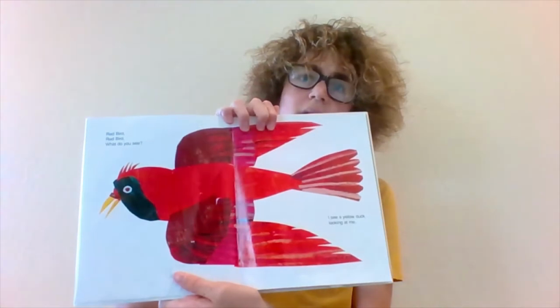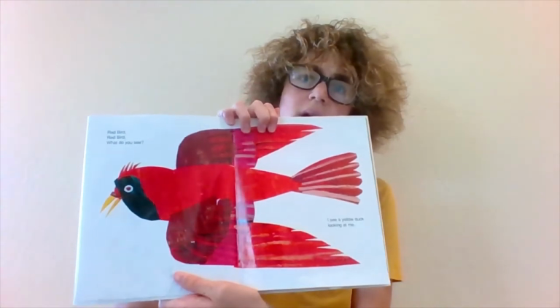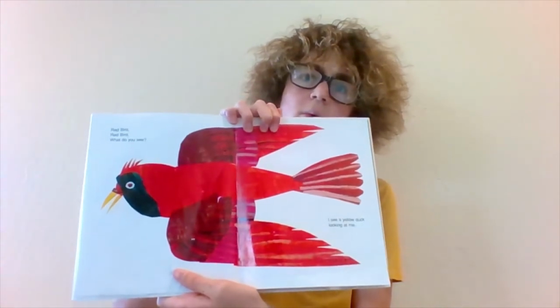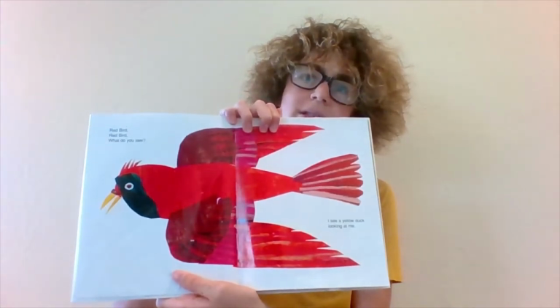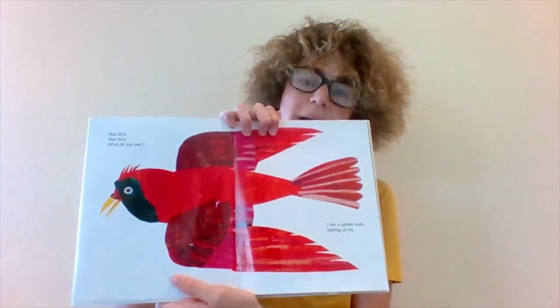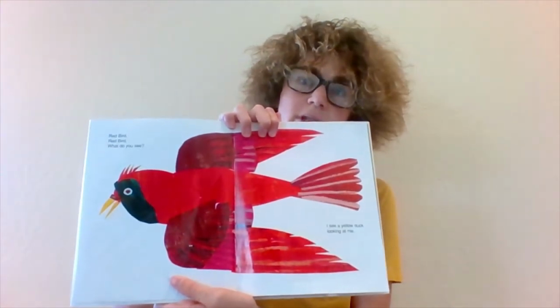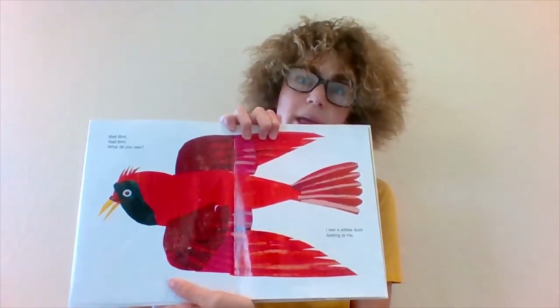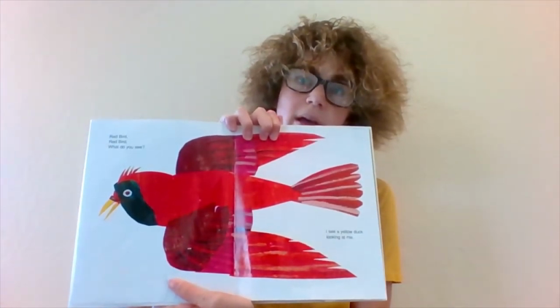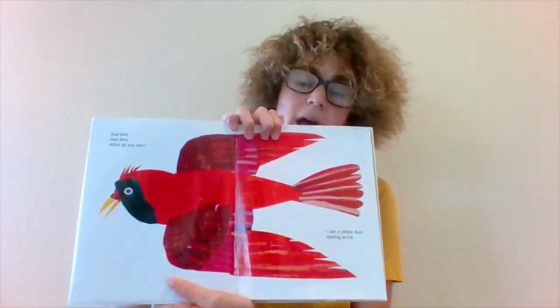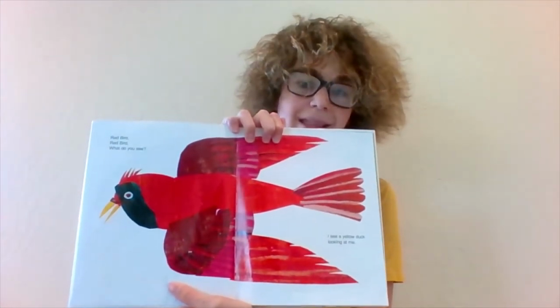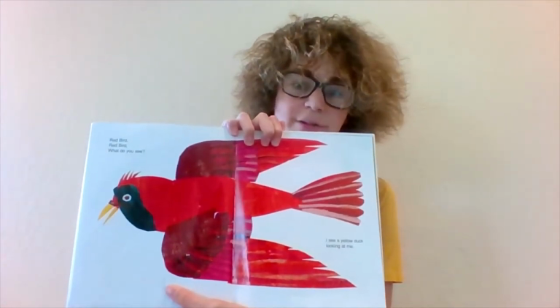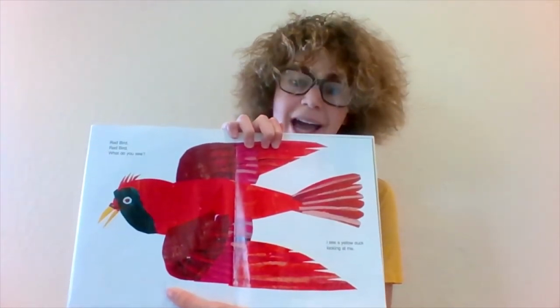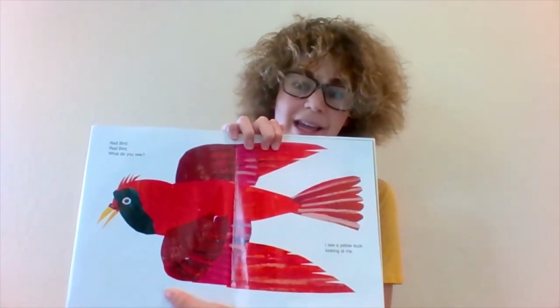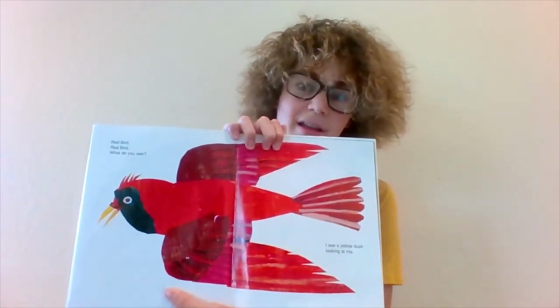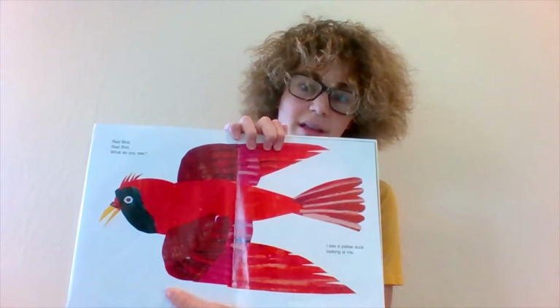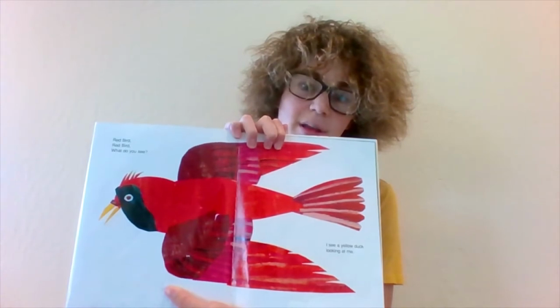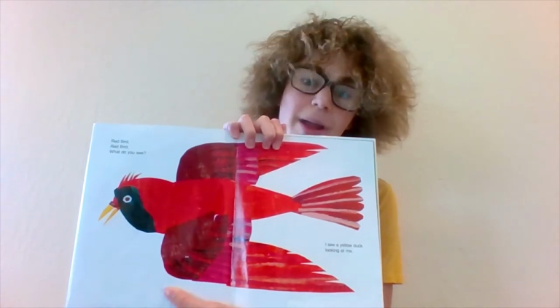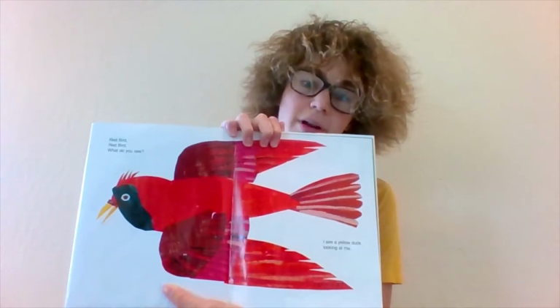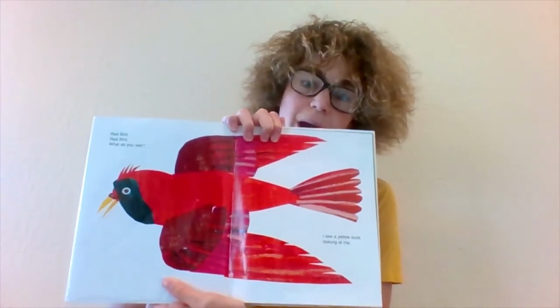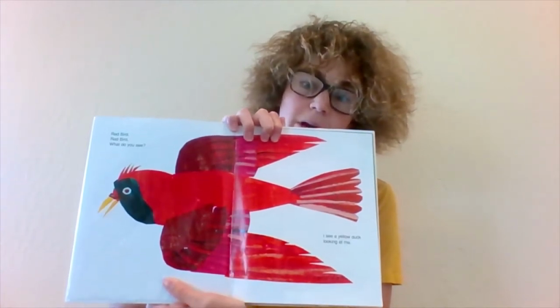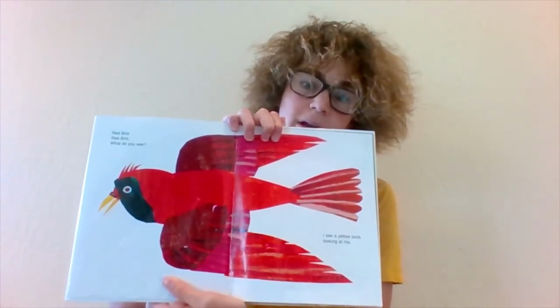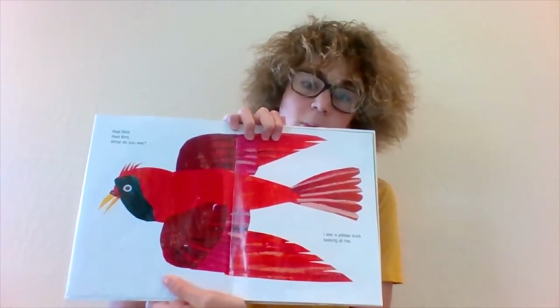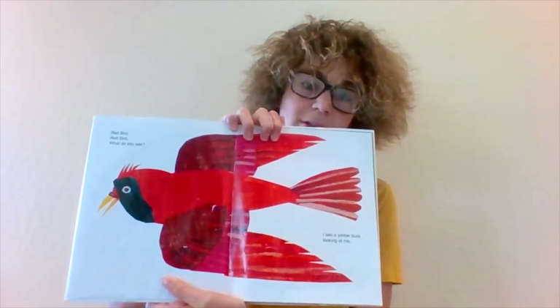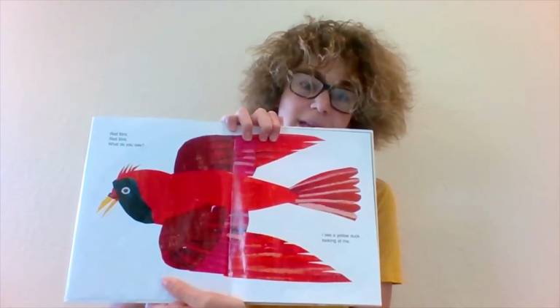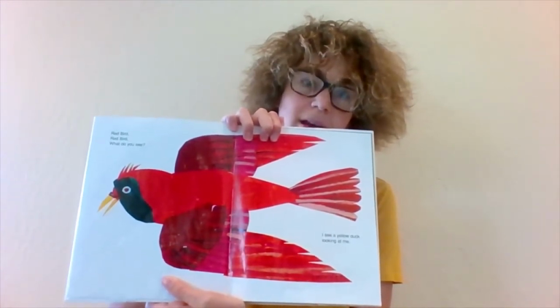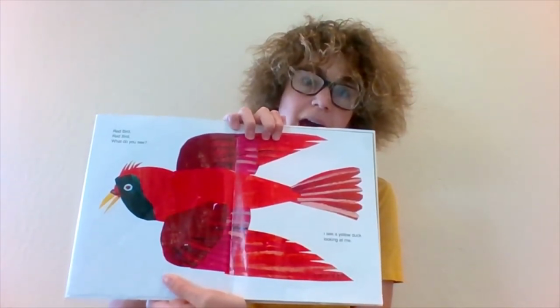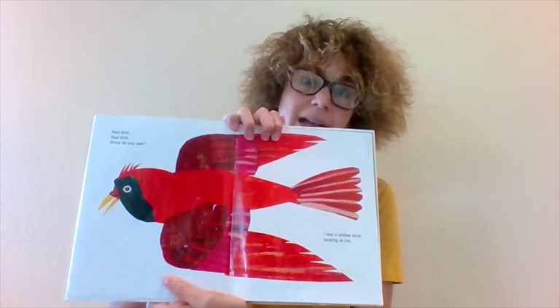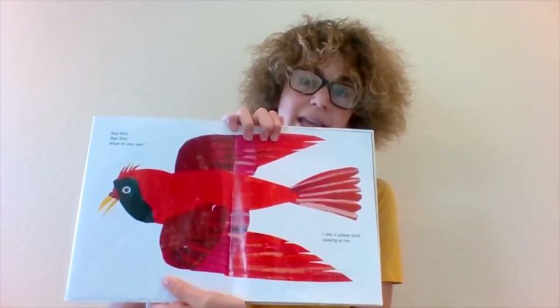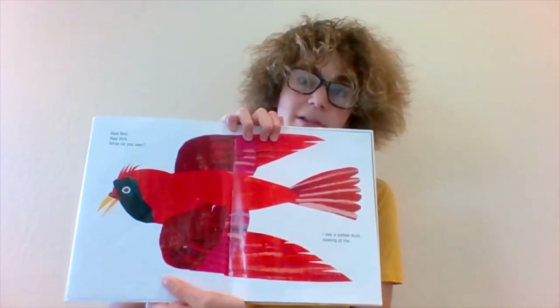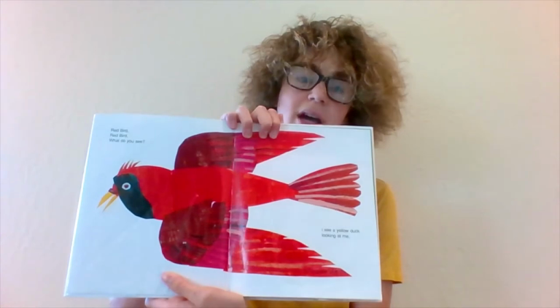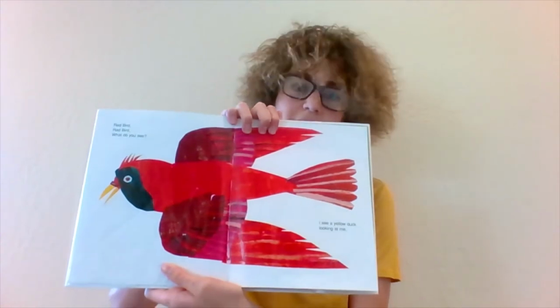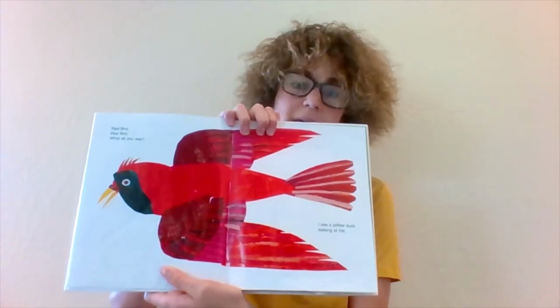Huh, what is this red bird doing? I think it's flying. Red Bird, Red Bird, what do you see? I see a yellow duck looking at me.